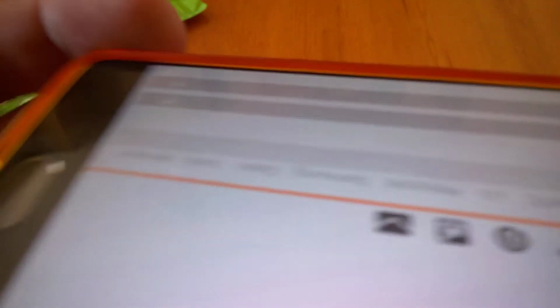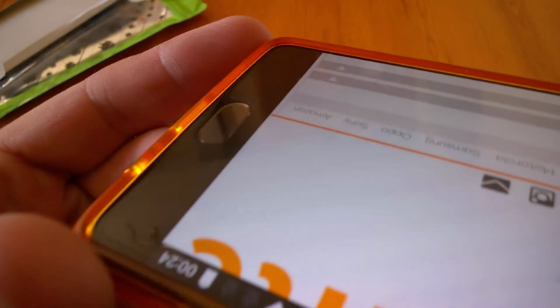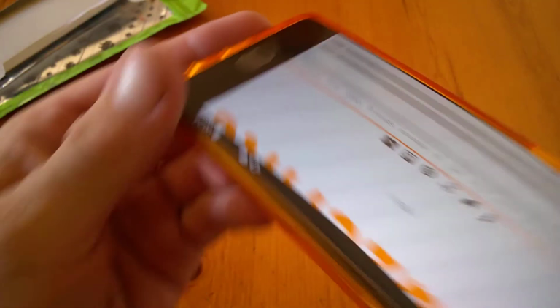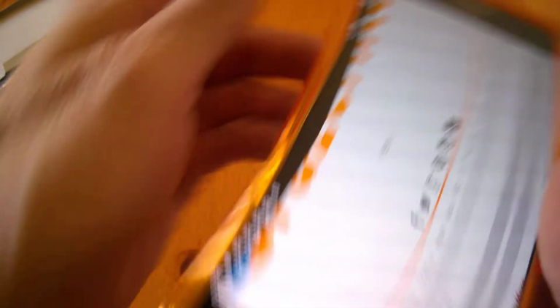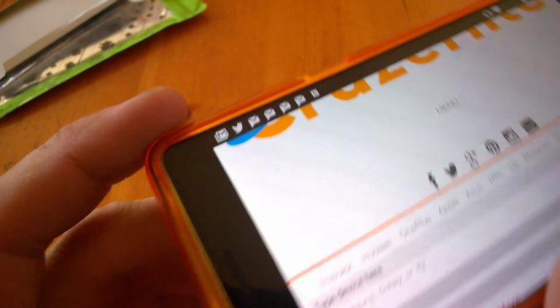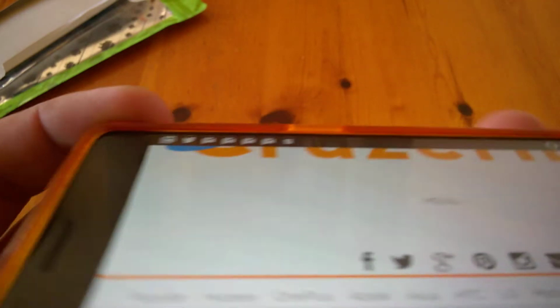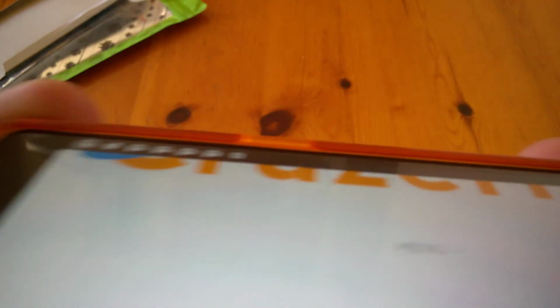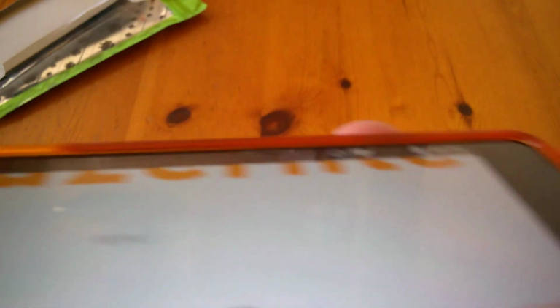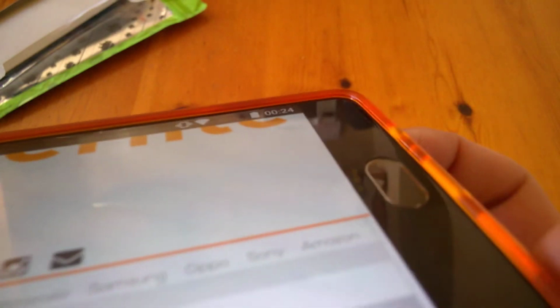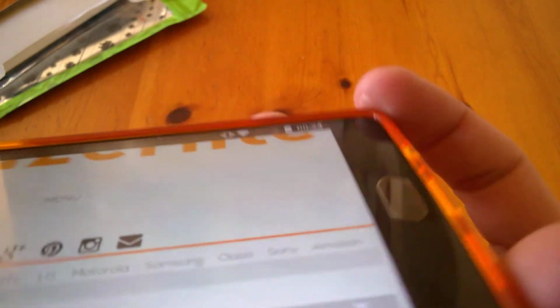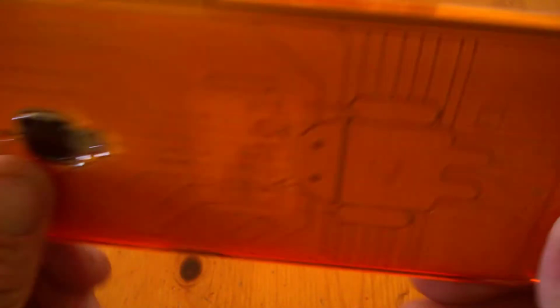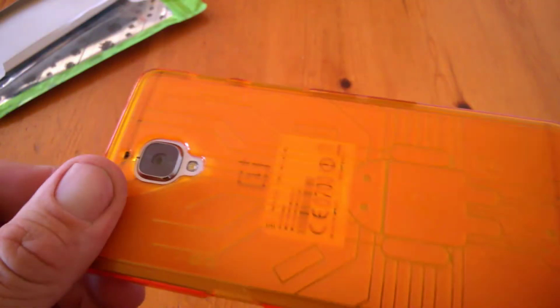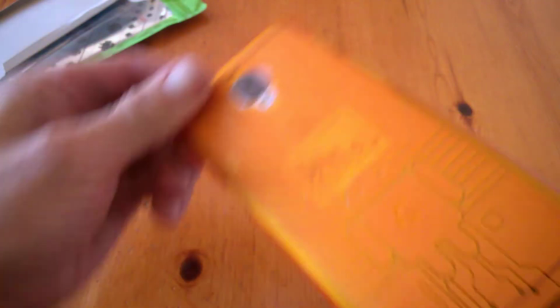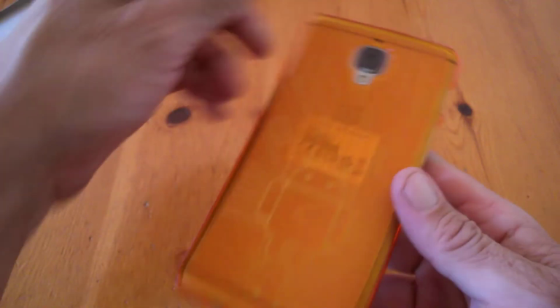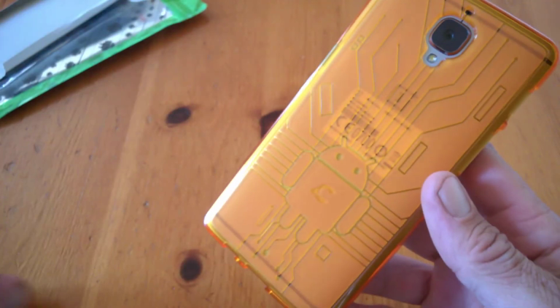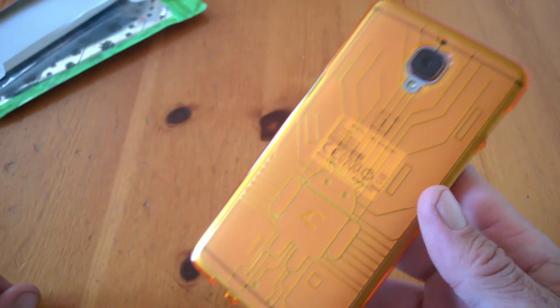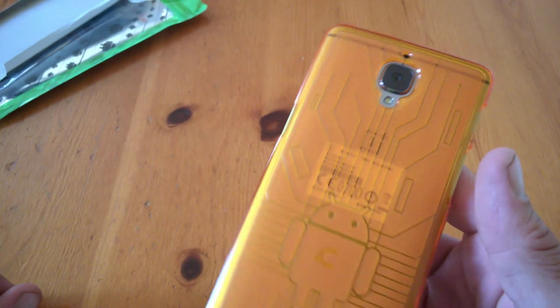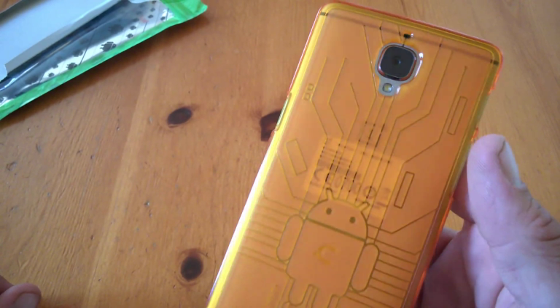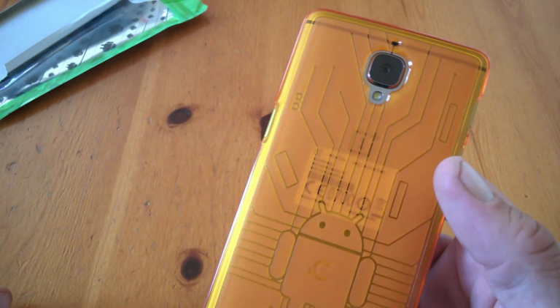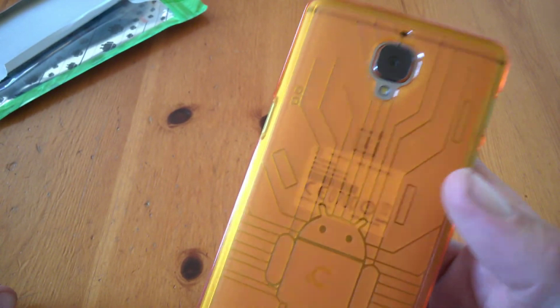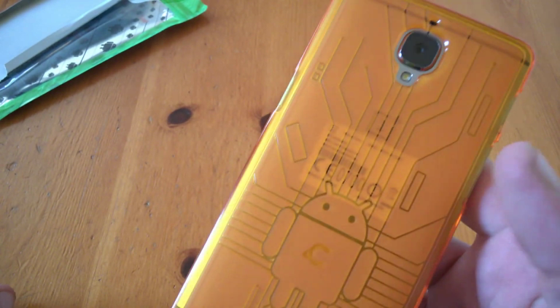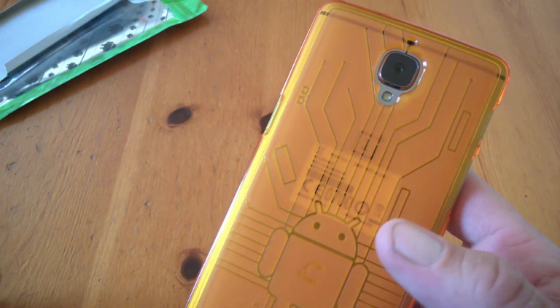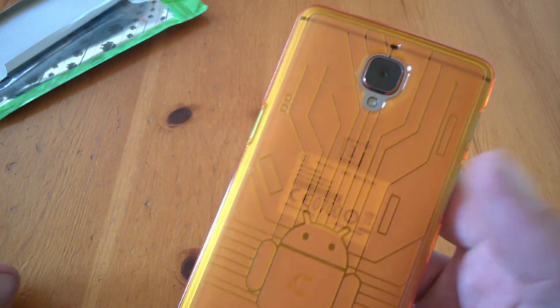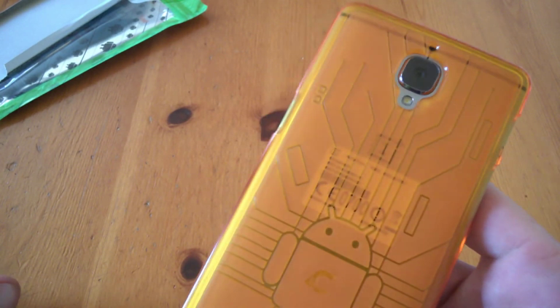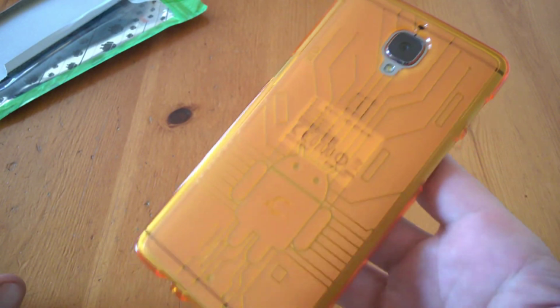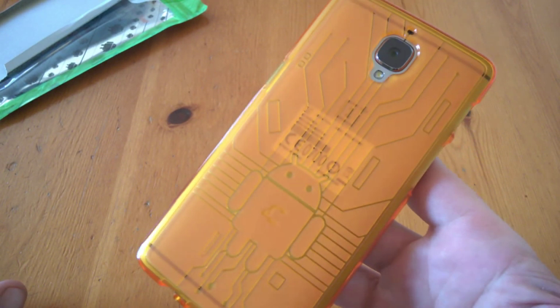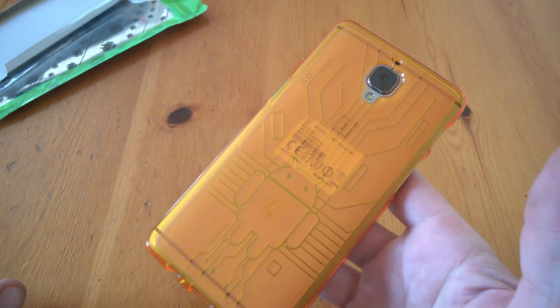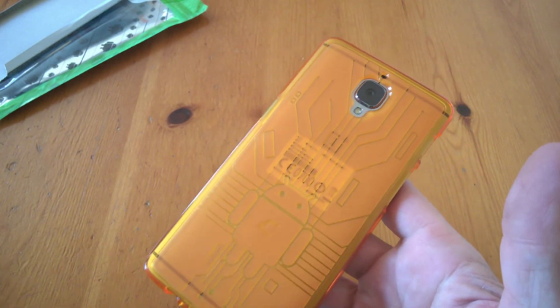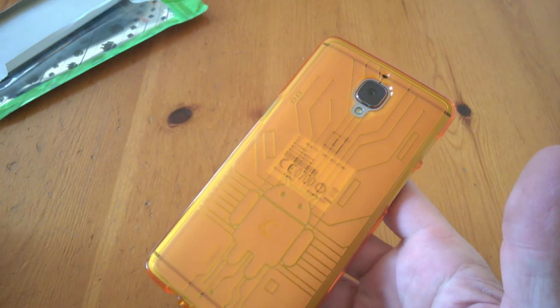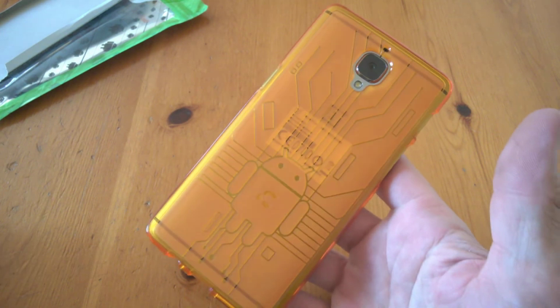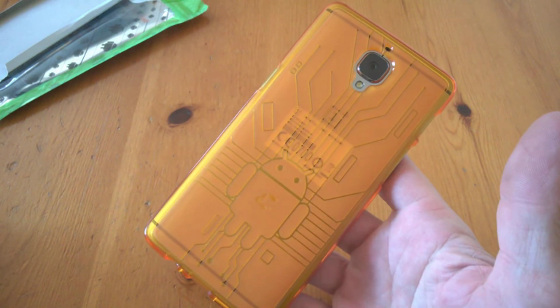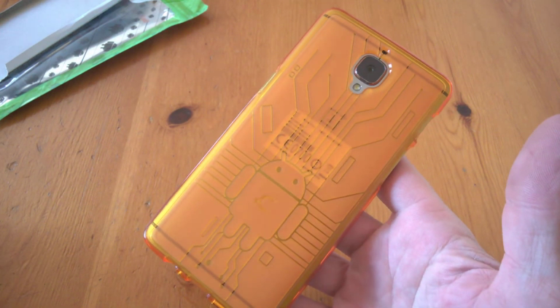All the way around like so. On the back it looks quite nice — there's a bit of transparency to it. It's a nice orange case and there are plenty of case colors to pick from.